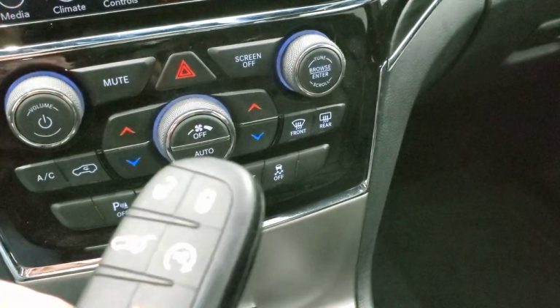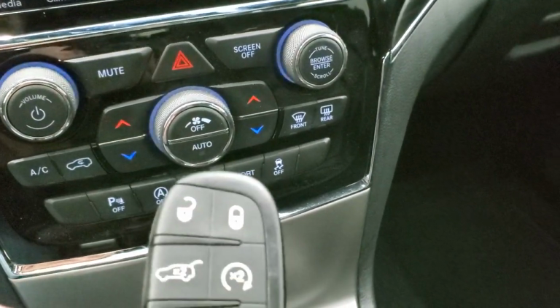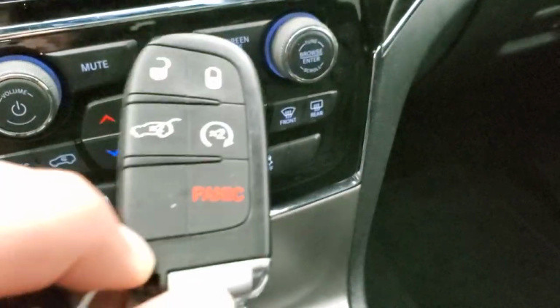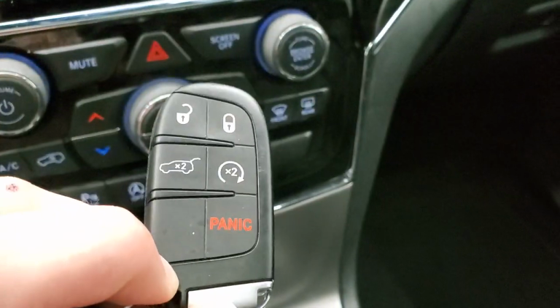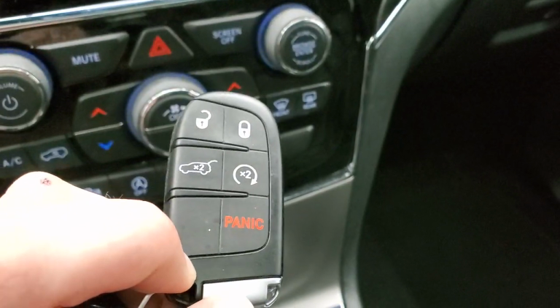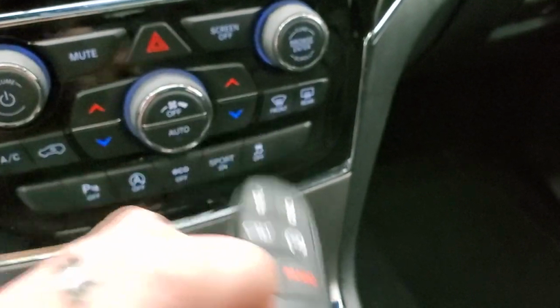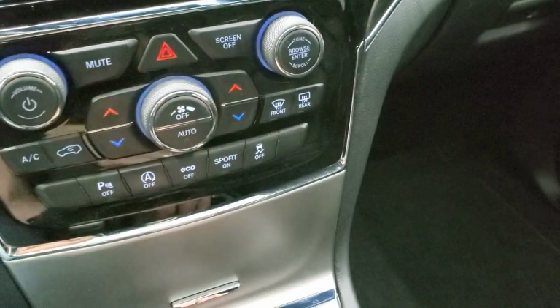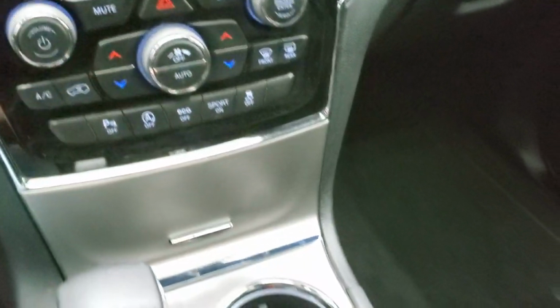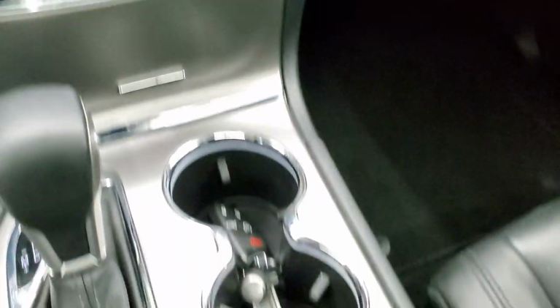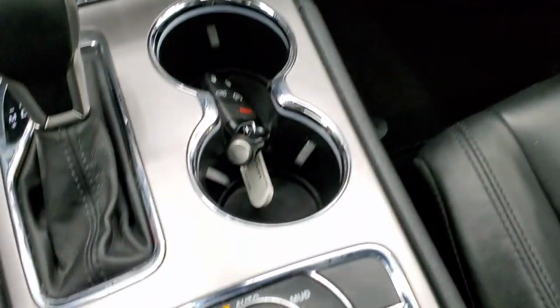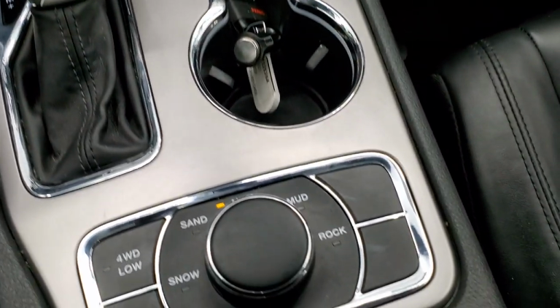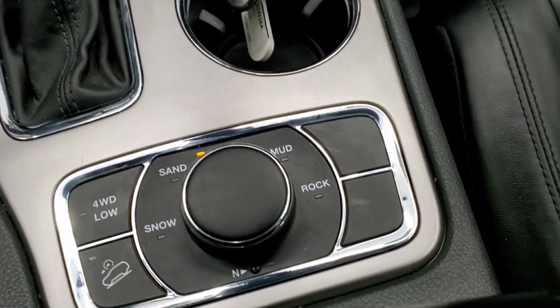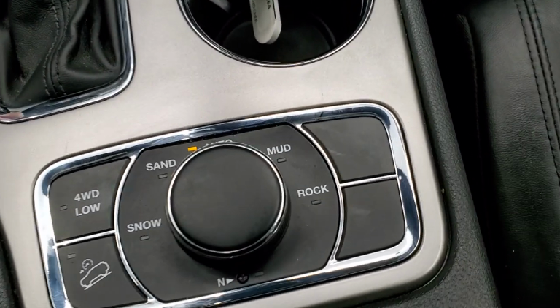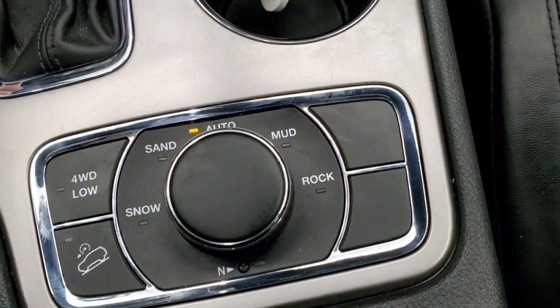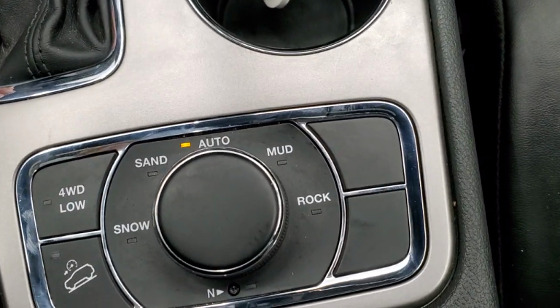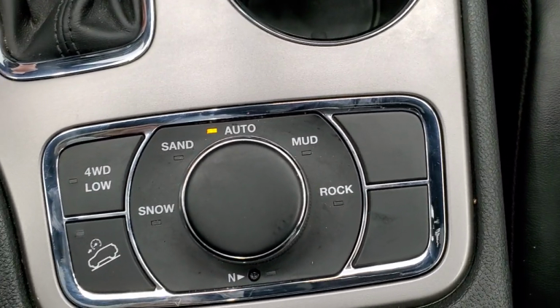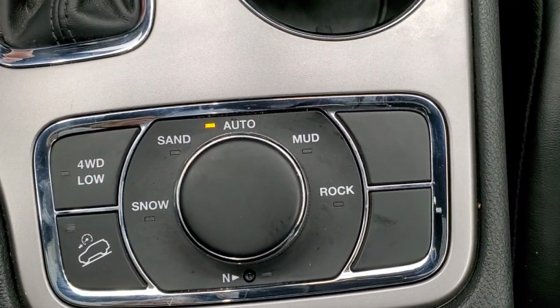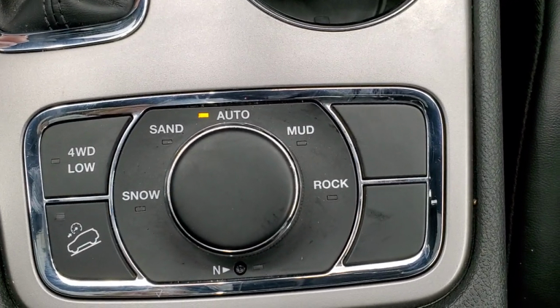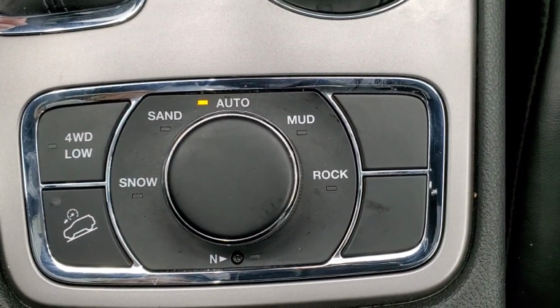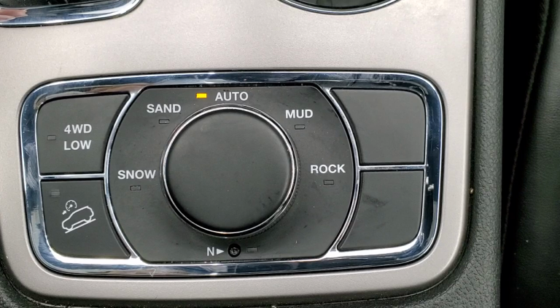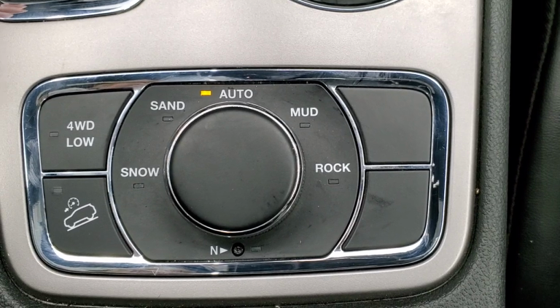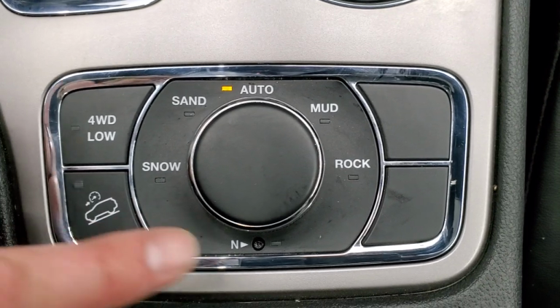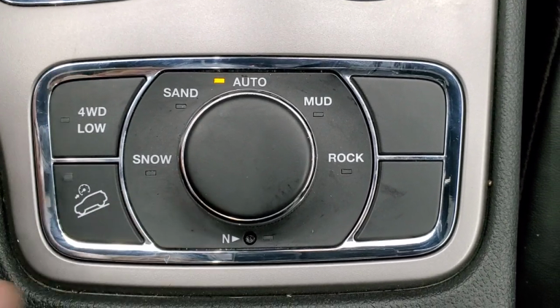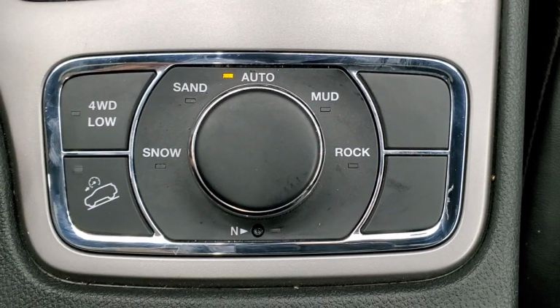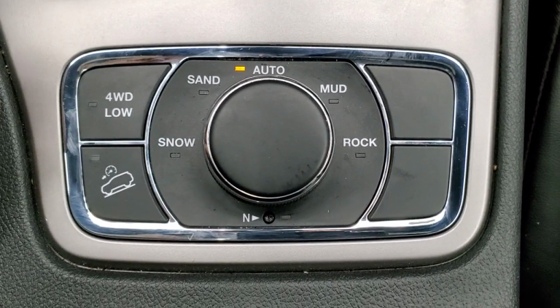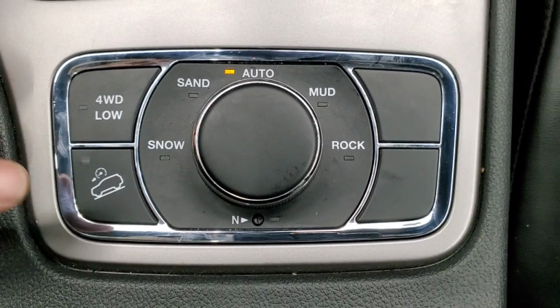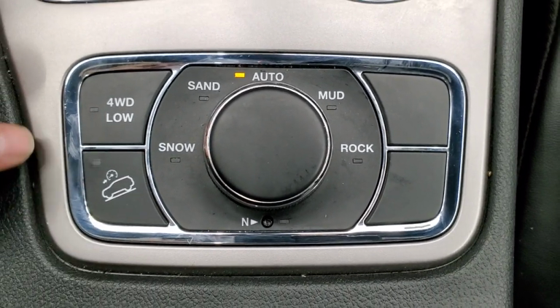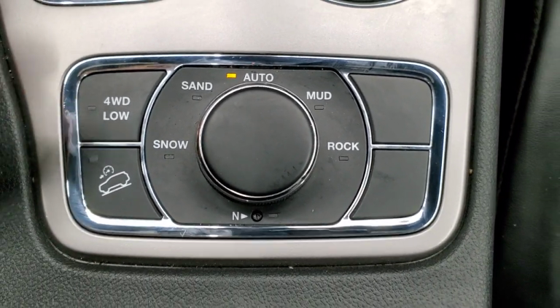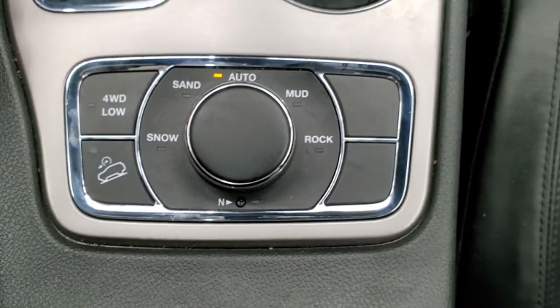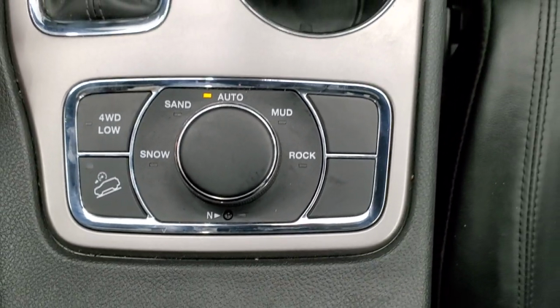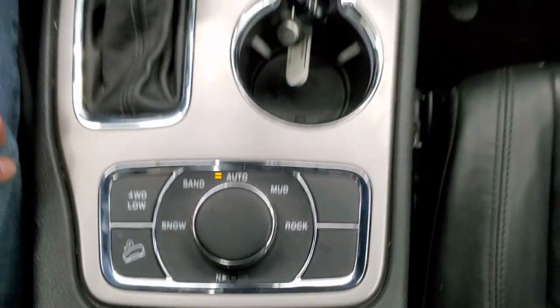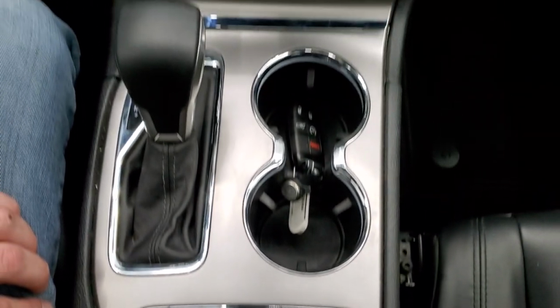Also has your keyless entry with remote start. Down here is your QuadraTrac 2 system, so you get snow, sand, auto, mud and rock modes, as well as a neutral setting for flat towing. You also get downhill assist control and a 4WD low.